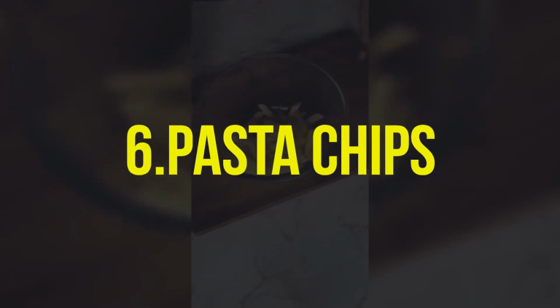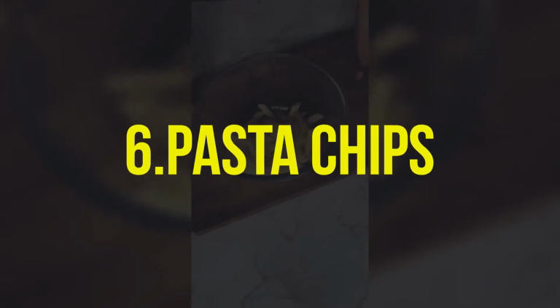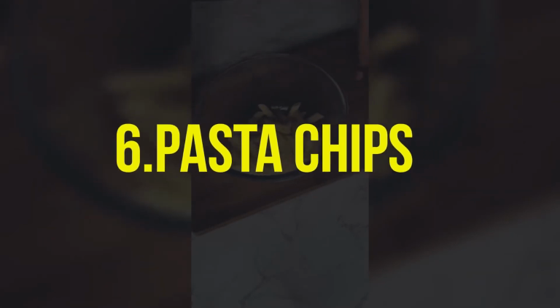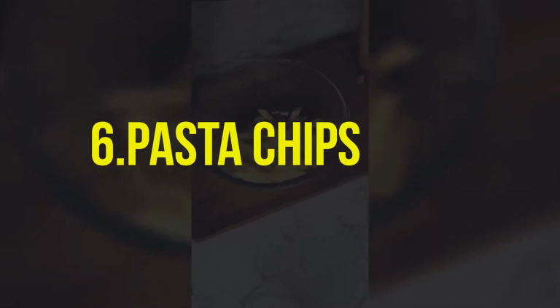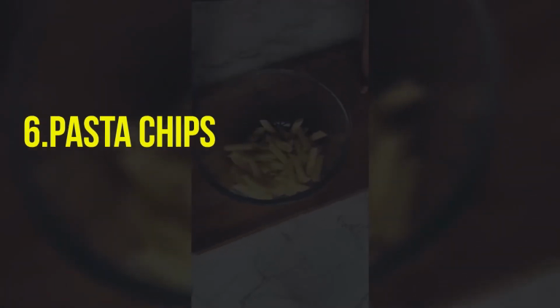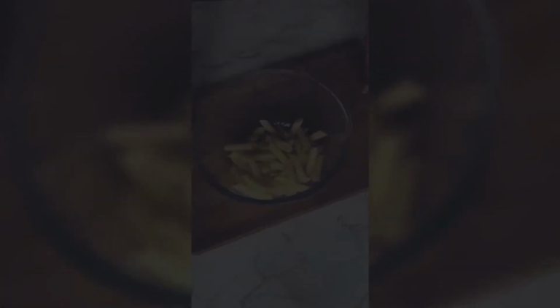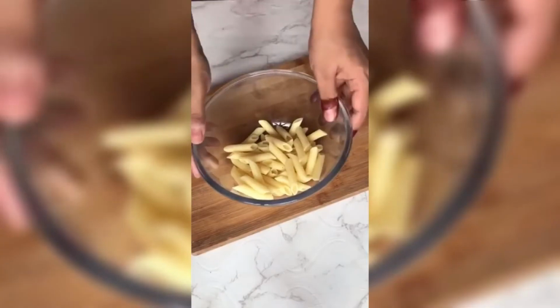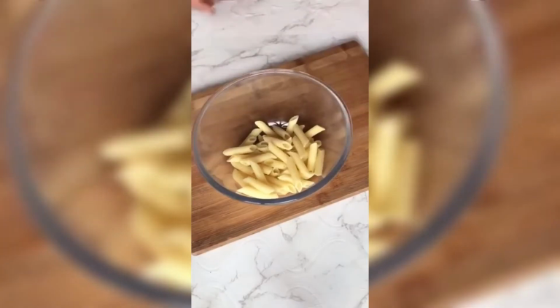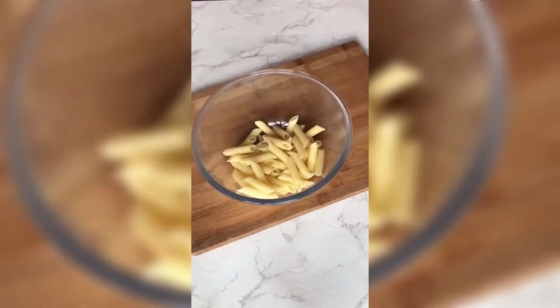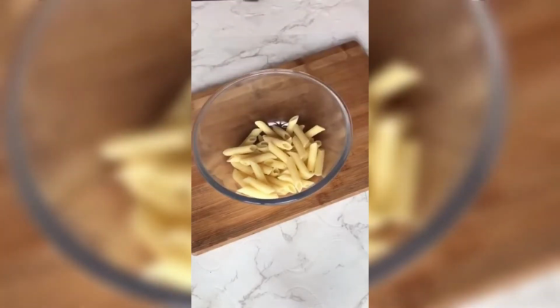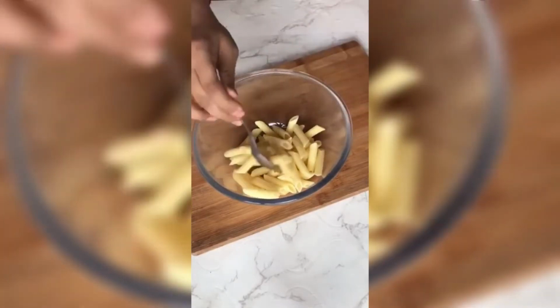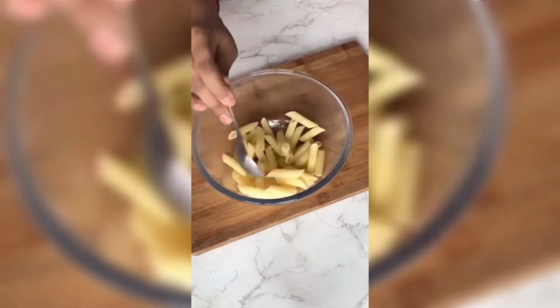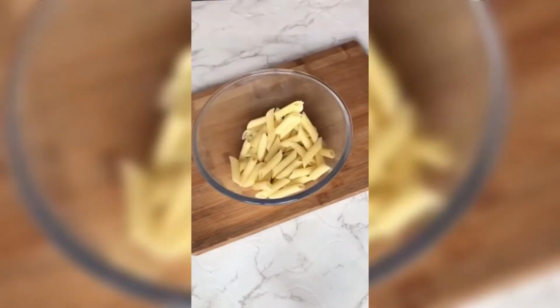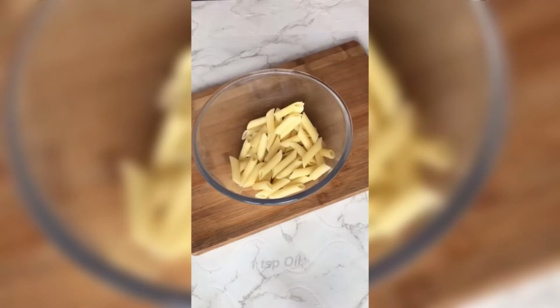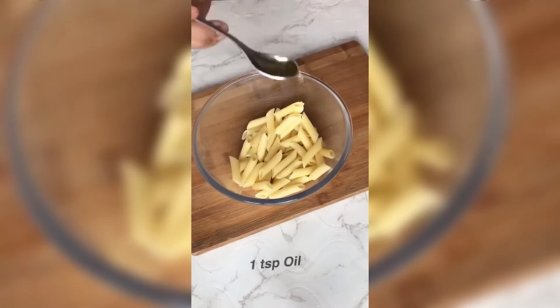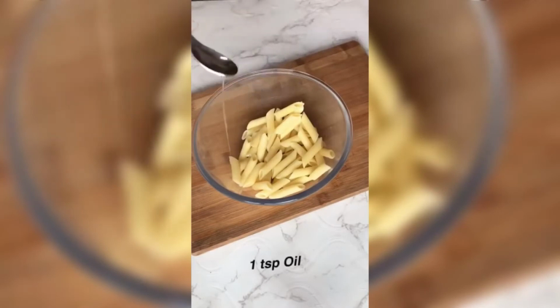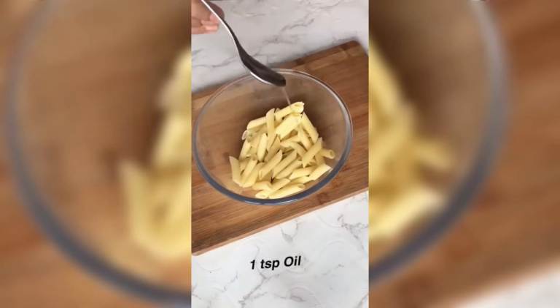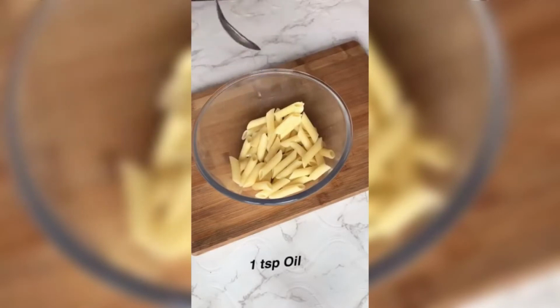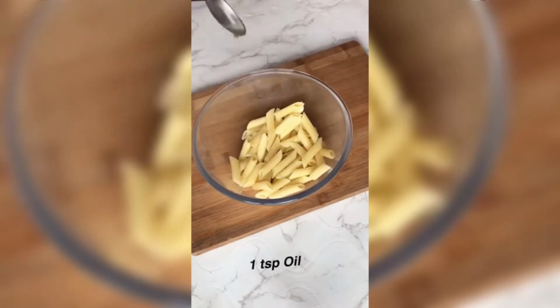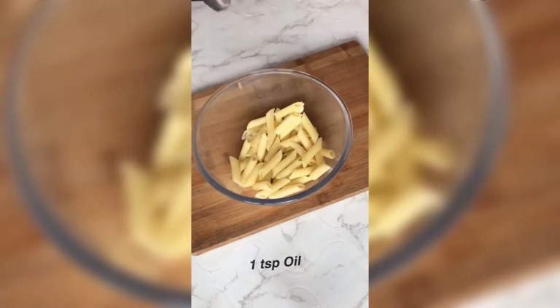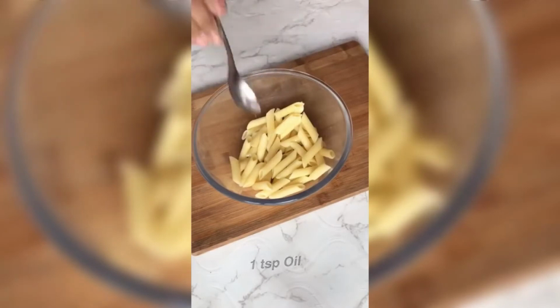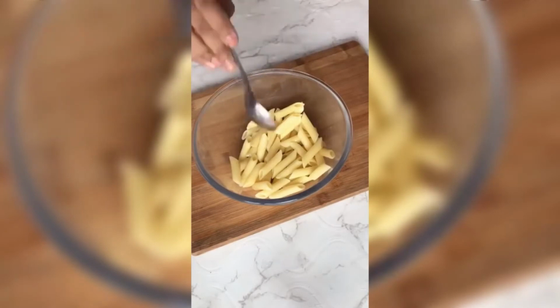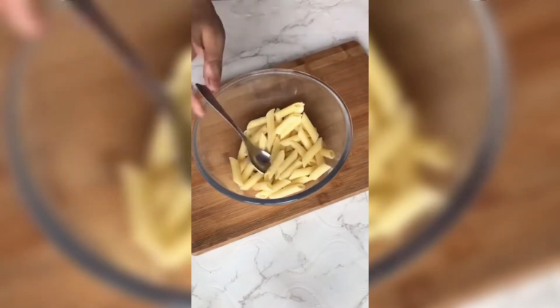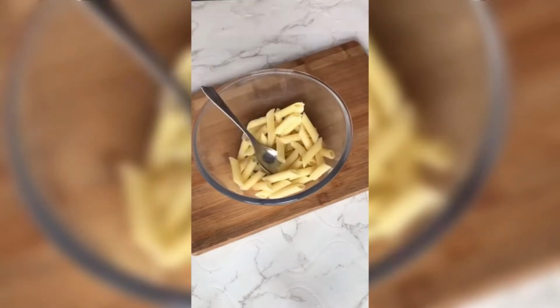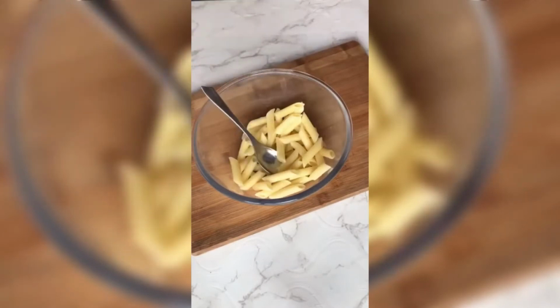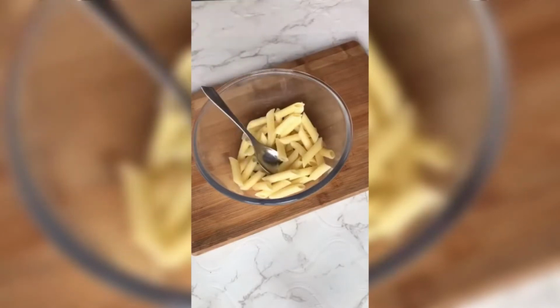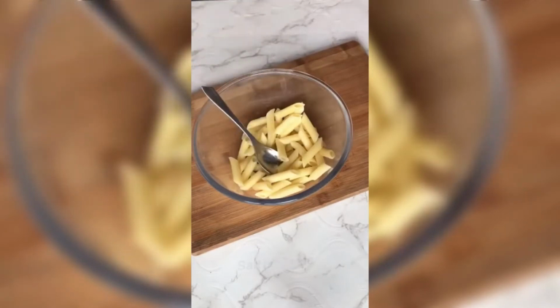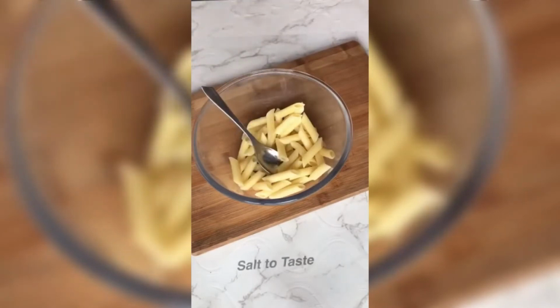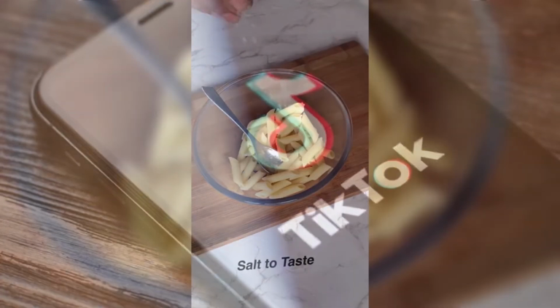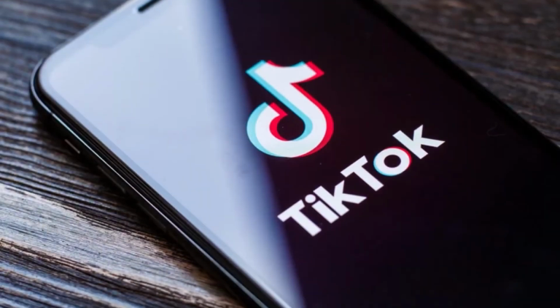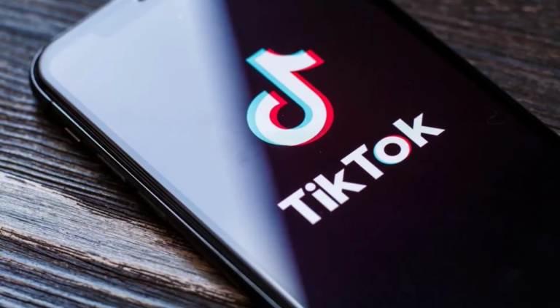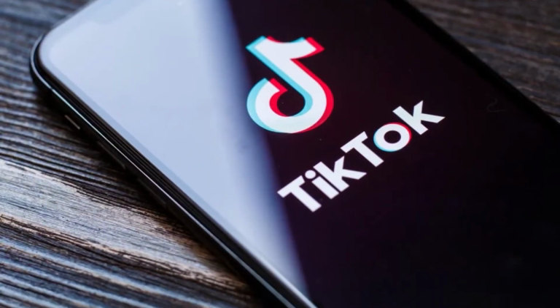Number 6: Pasta Chips. You've heard of toasted ravioli, and now it's time to learn about pasta chips. These are the perfect thing to dip in a bowl of warm marinara and snack away. Thanks, TikTok.